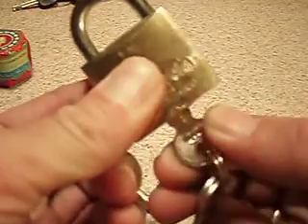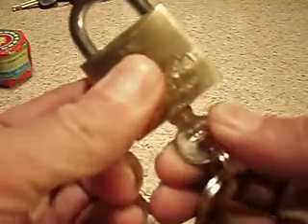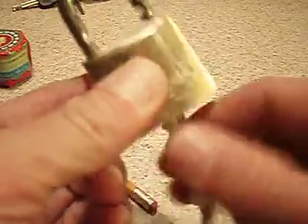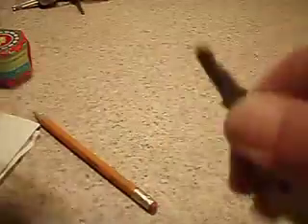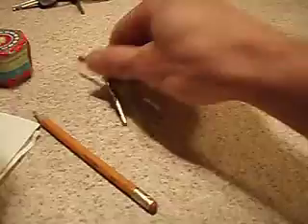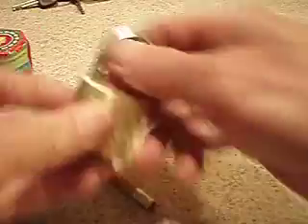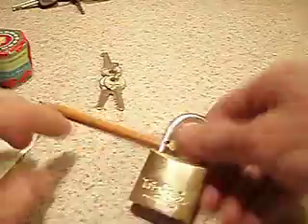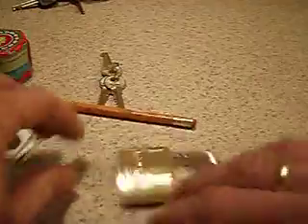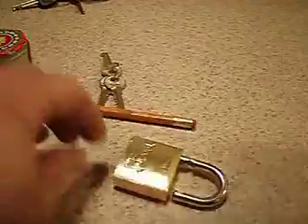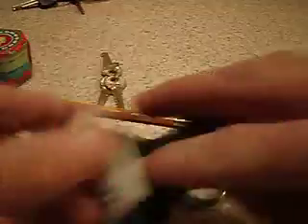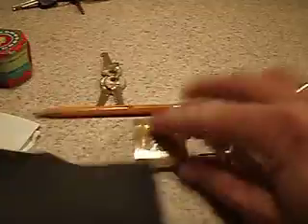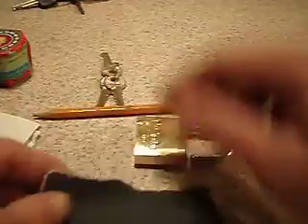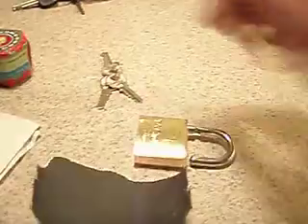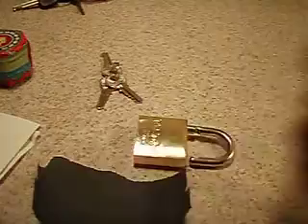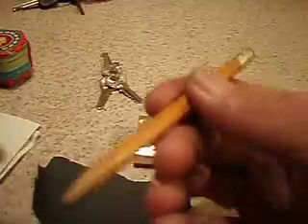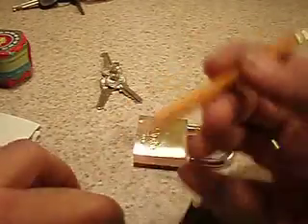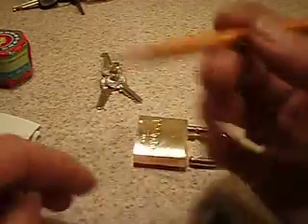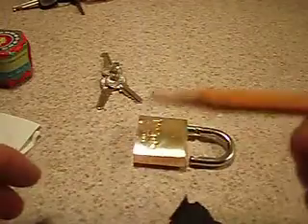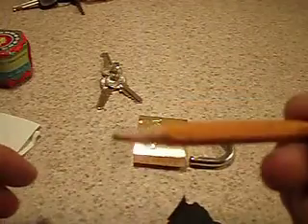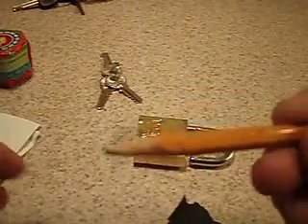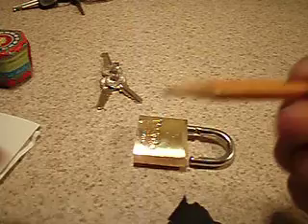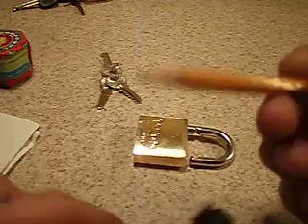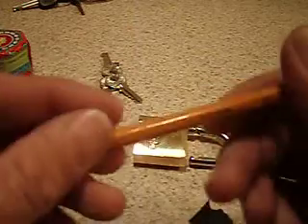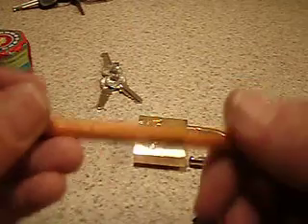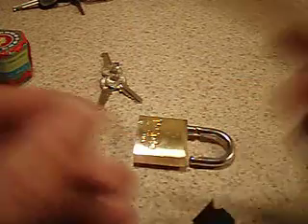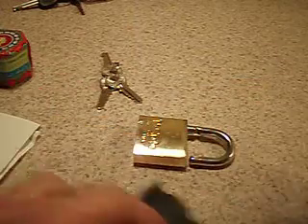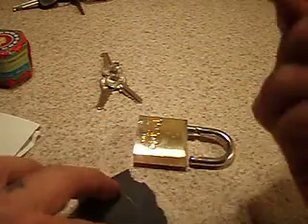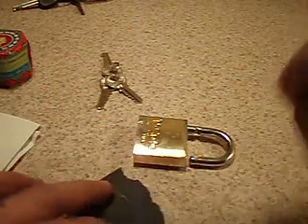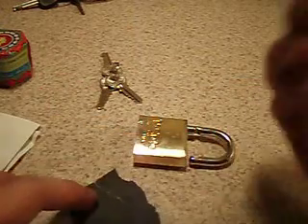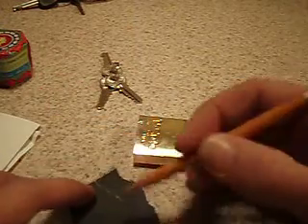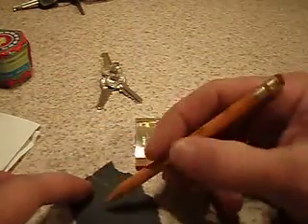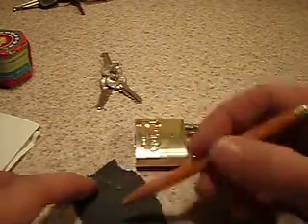So what I'm gonna do is show you an inexpensive way to make graphite powder. The core of your pencils — just basic pencils — is made out of, yes, you guessed it, graphite.